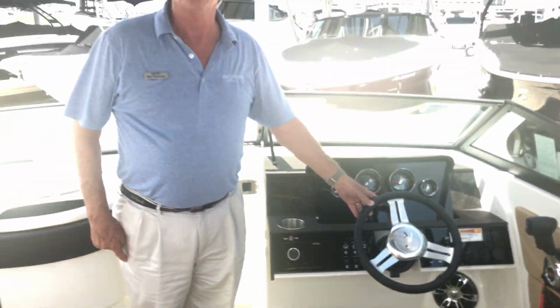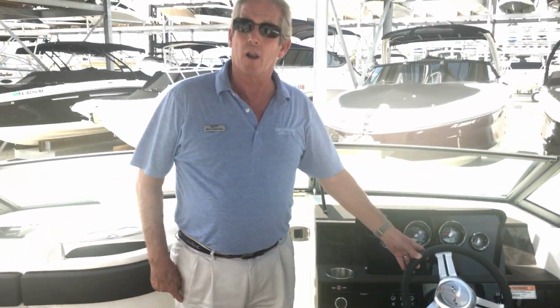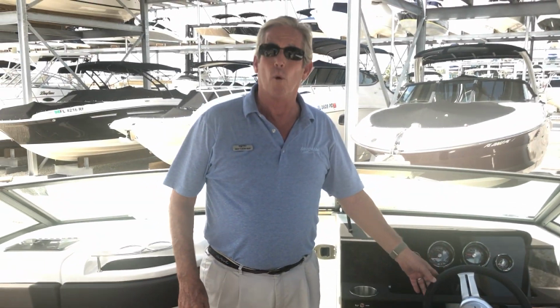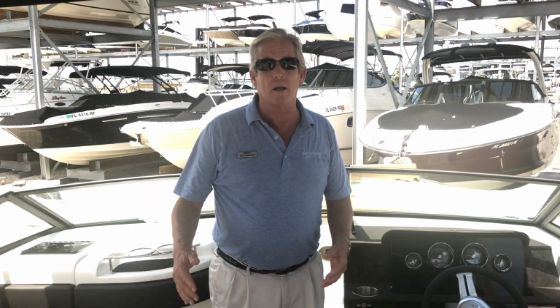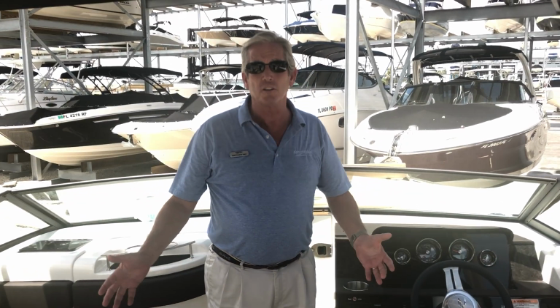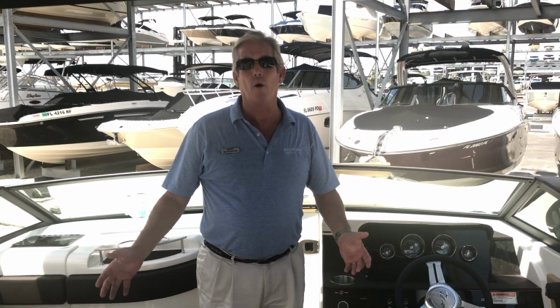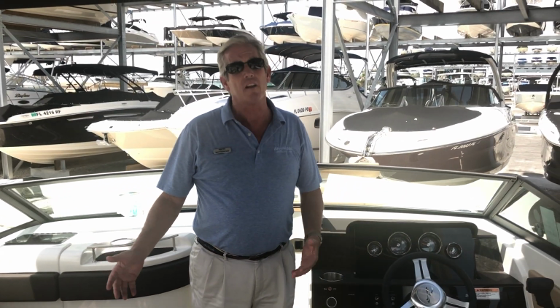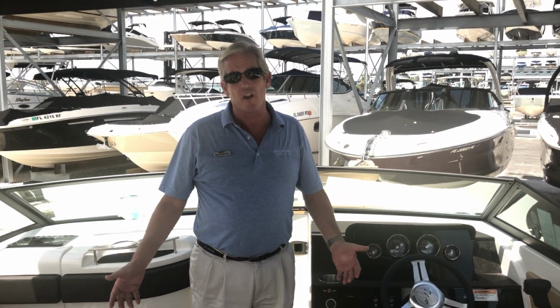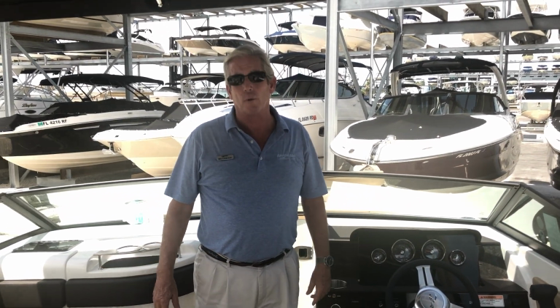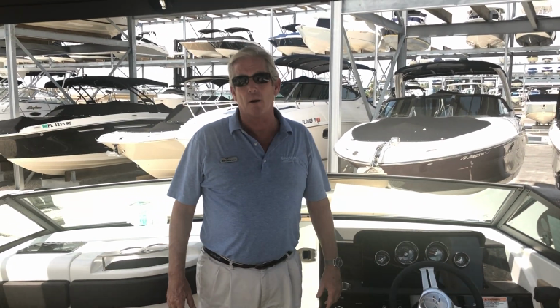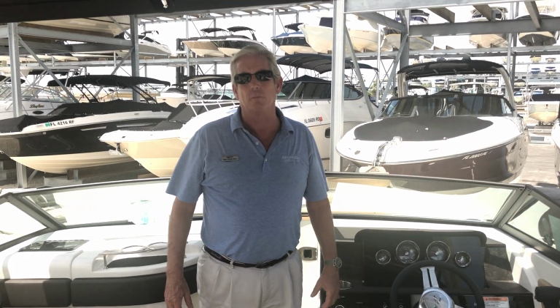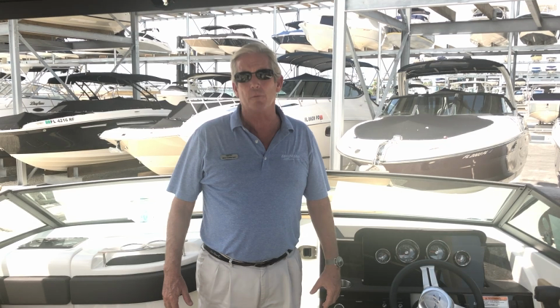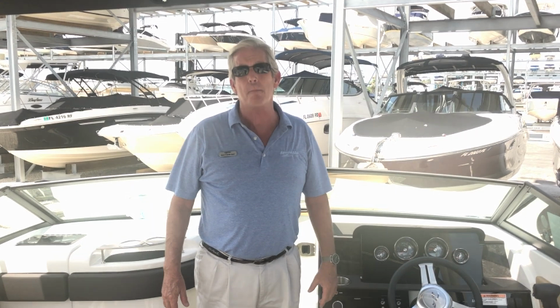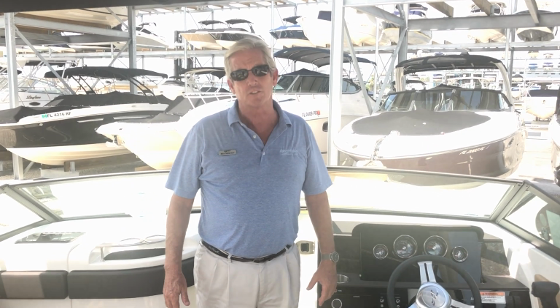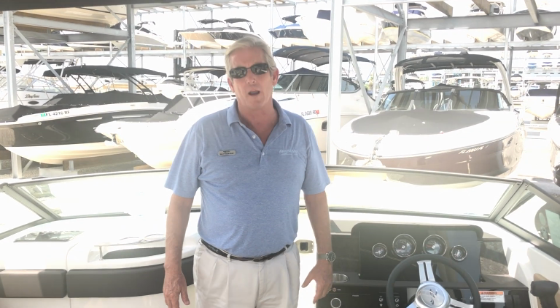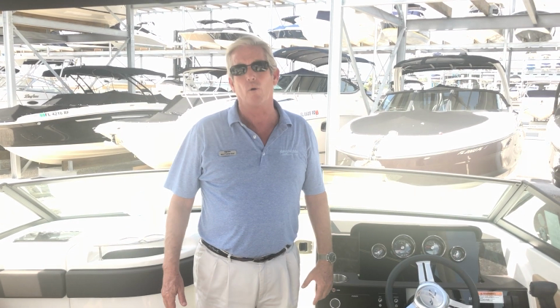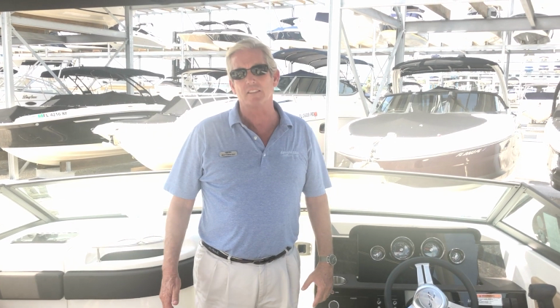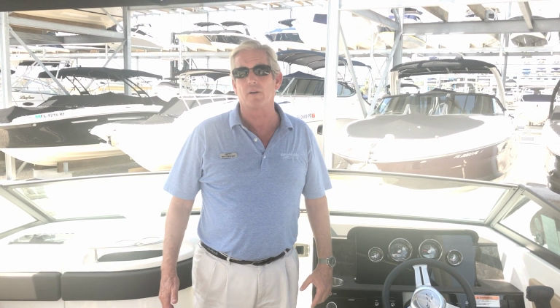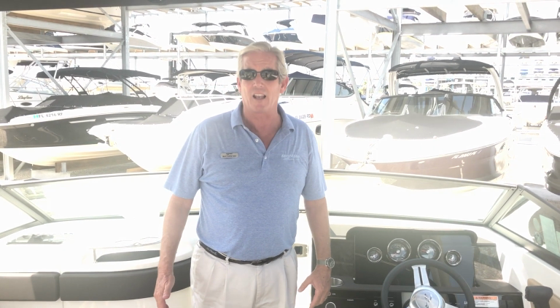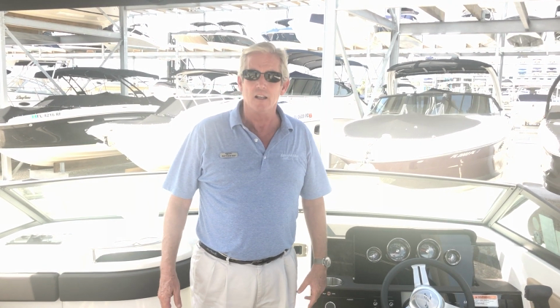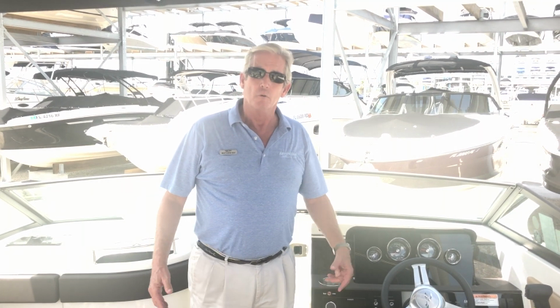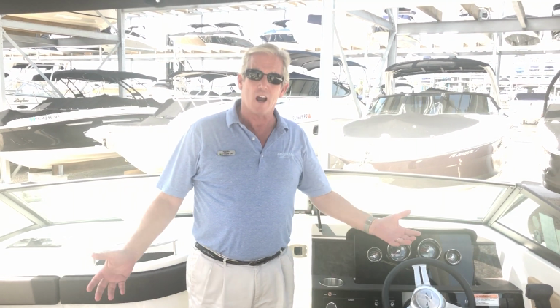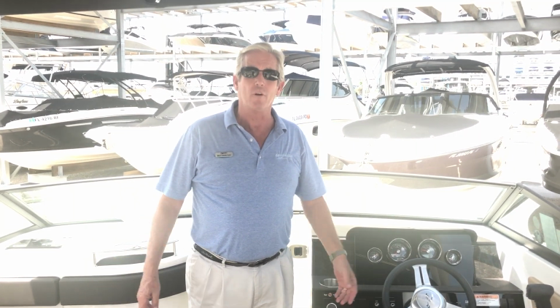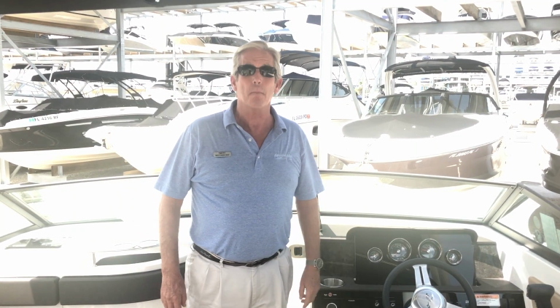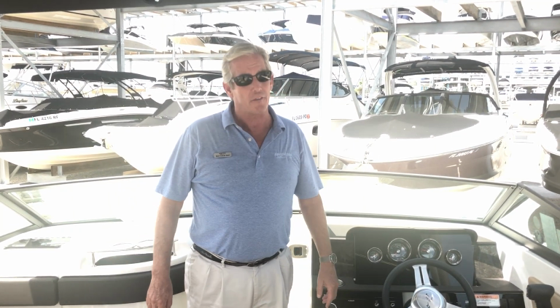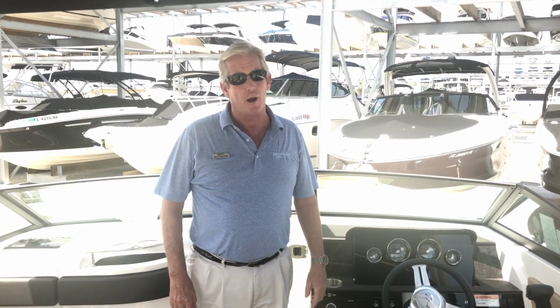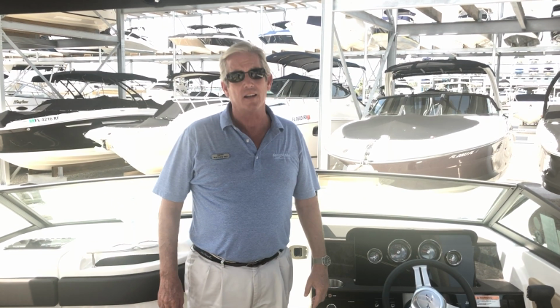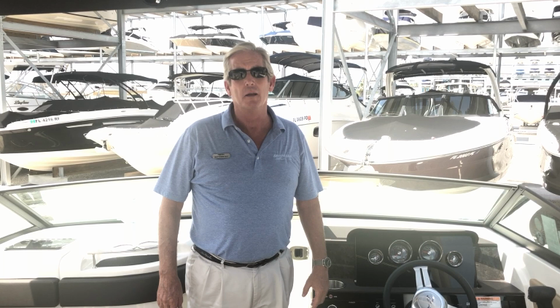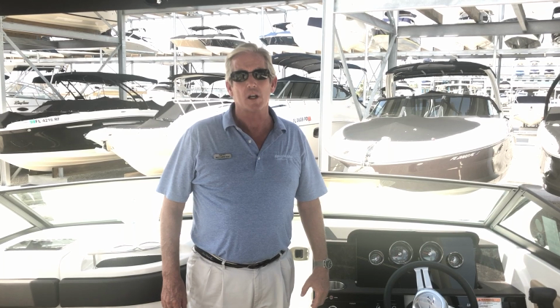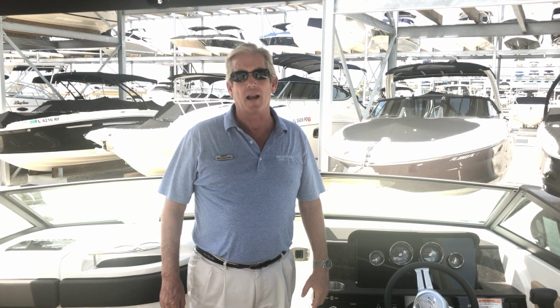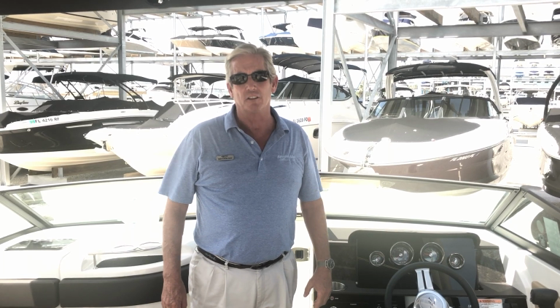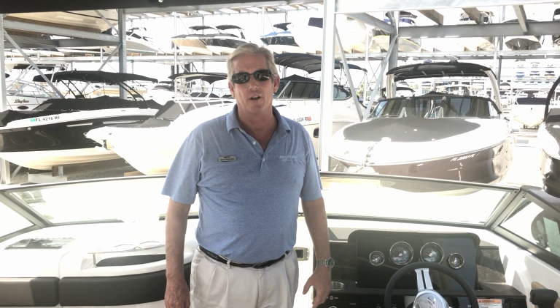If you want to learn more about this boat or any of the other great boats from Sea Ray, Boston Whaler, Azimut, or Galleon, reach out to us. Matthew Ray, MarineMax, Sarasota.